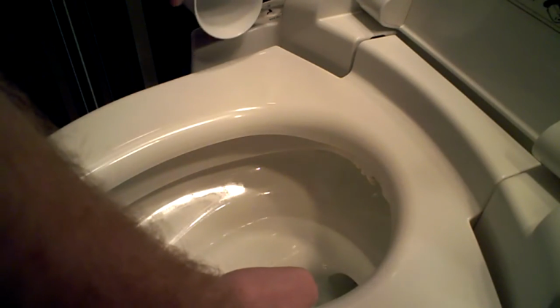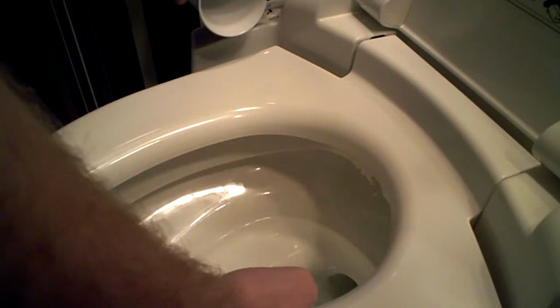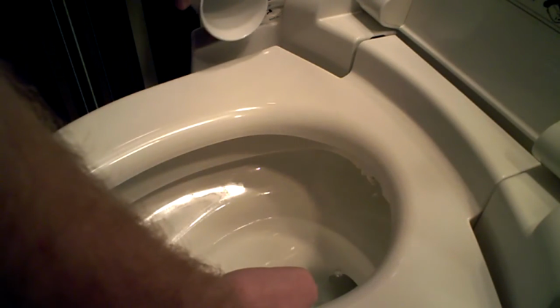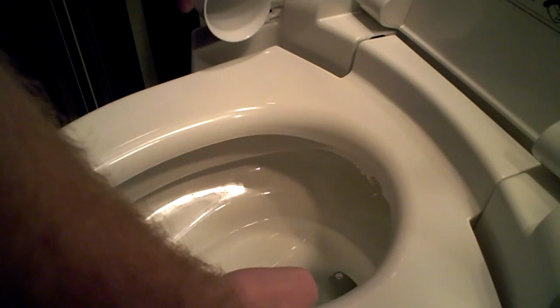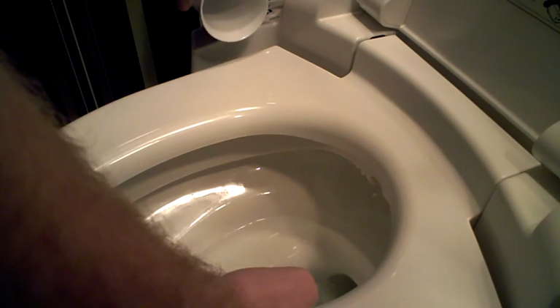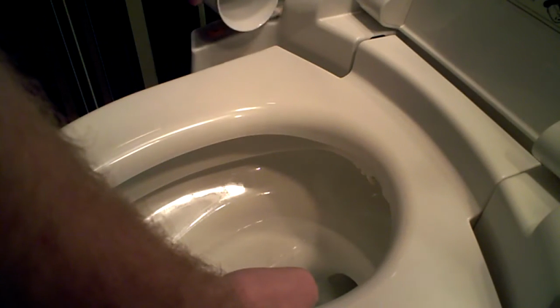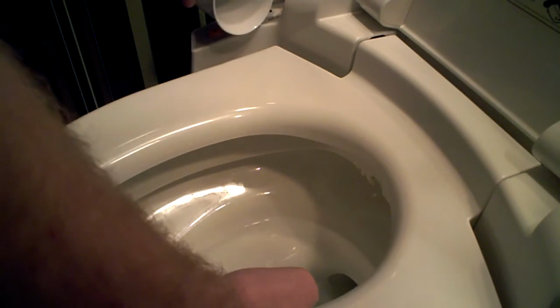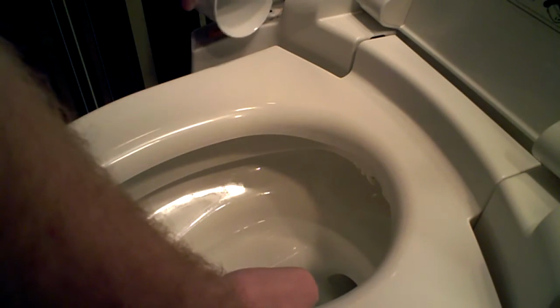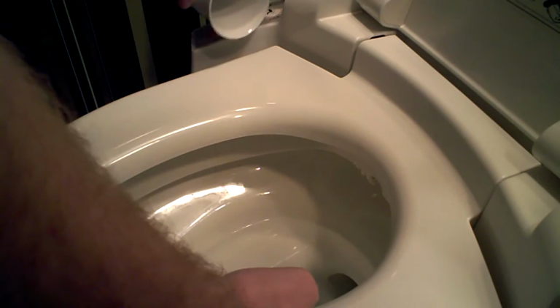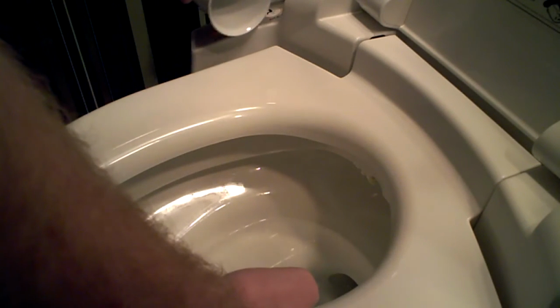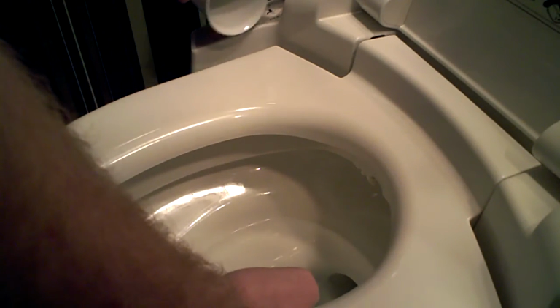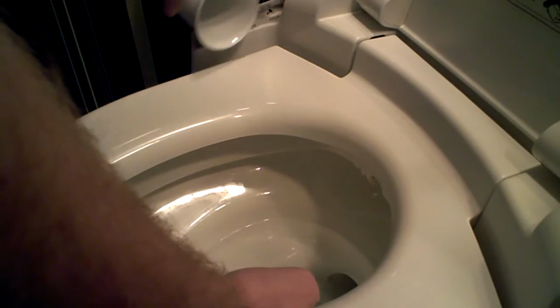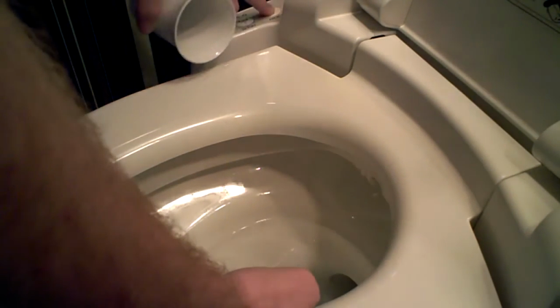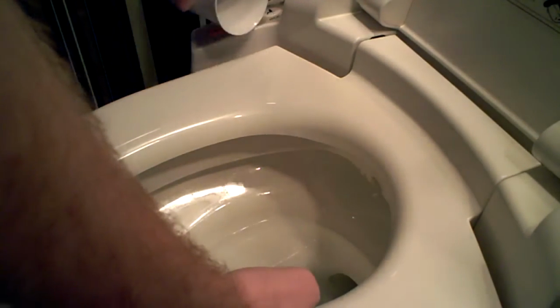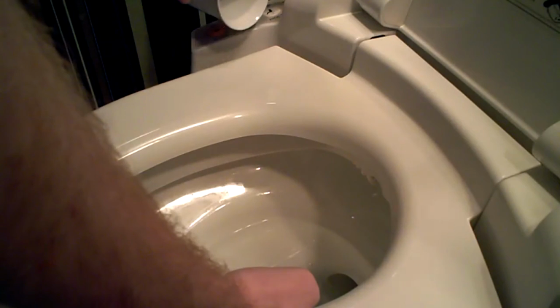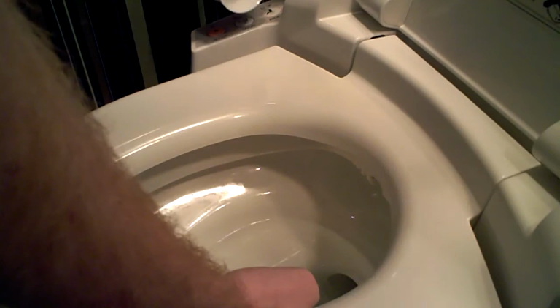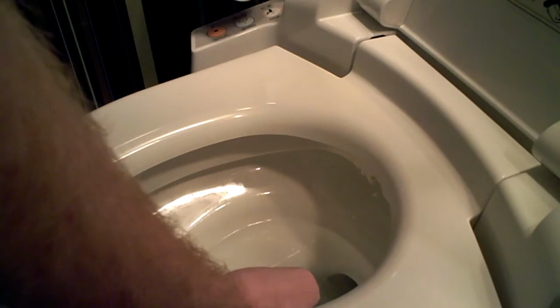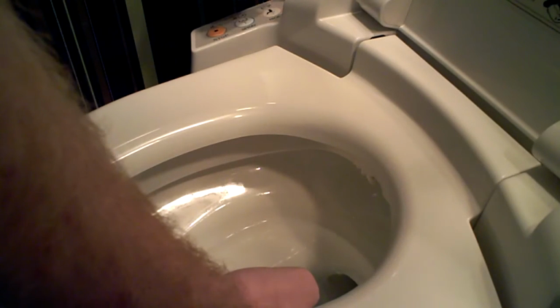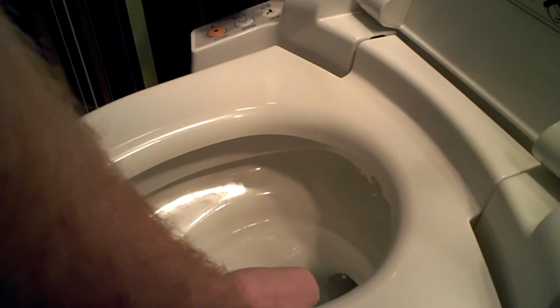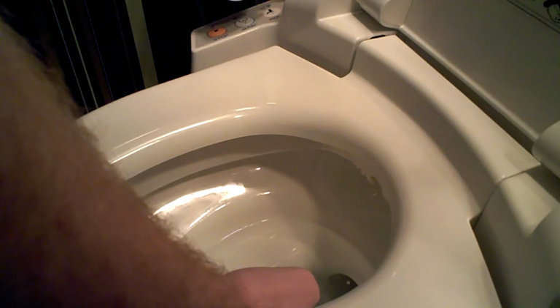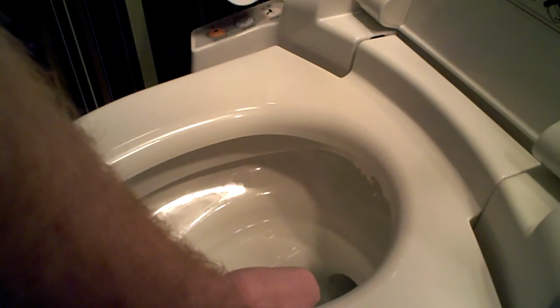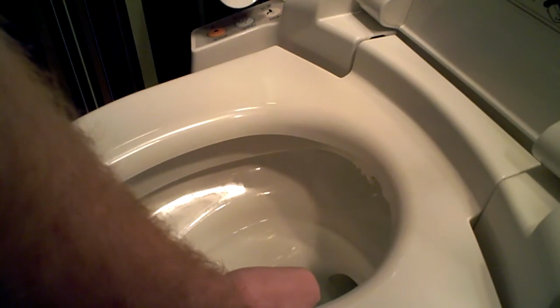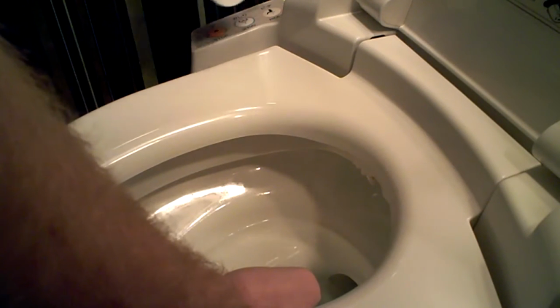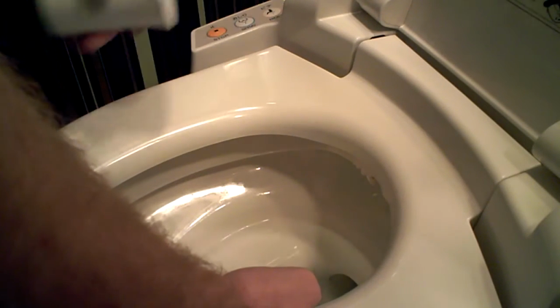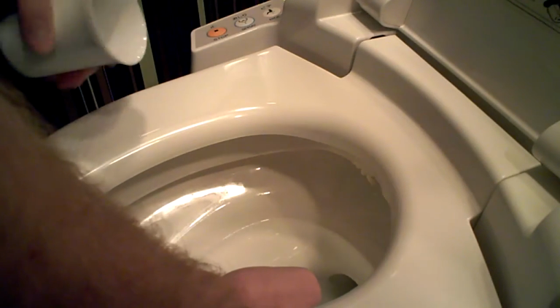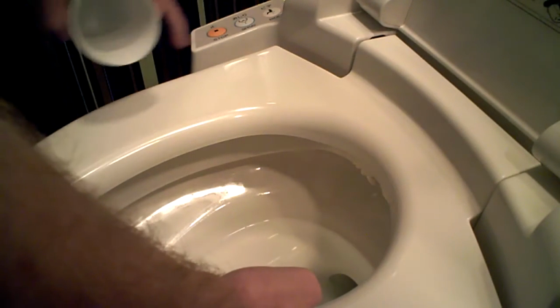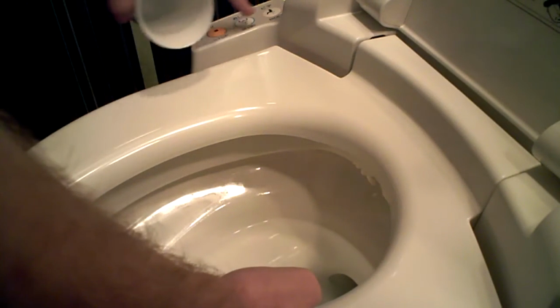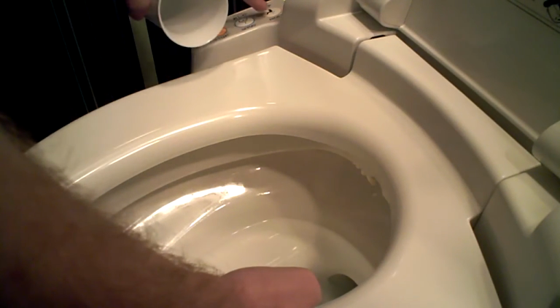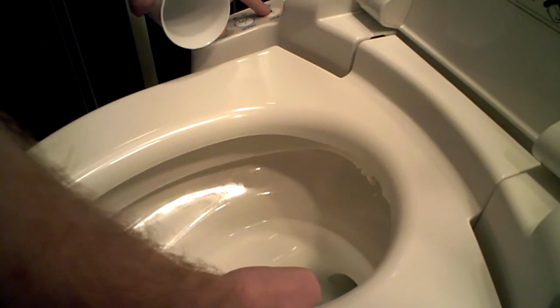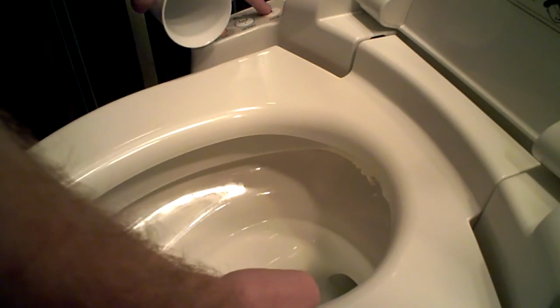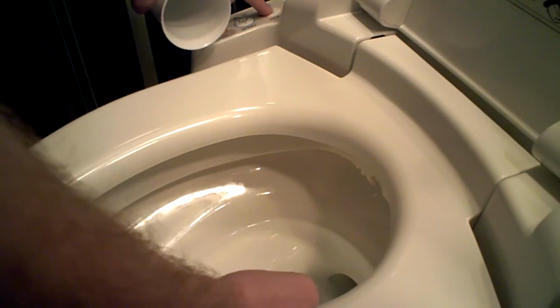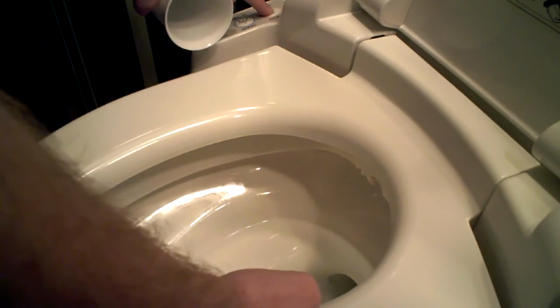We're going to keep the water pressure — actually, you know what, screw it. Let's put the water pressure on max. Let's try bidet first.